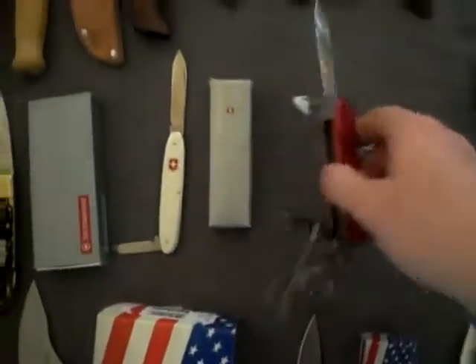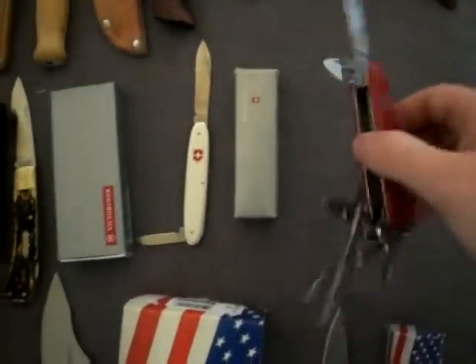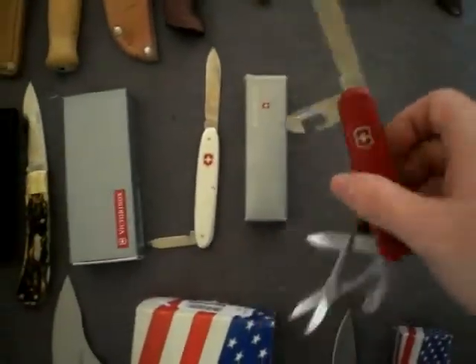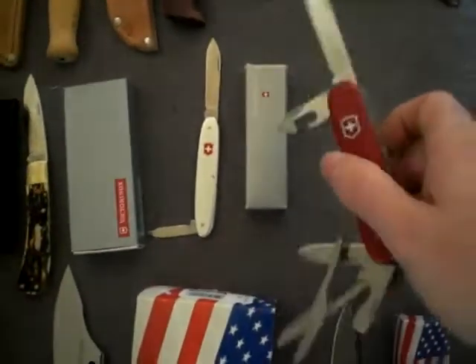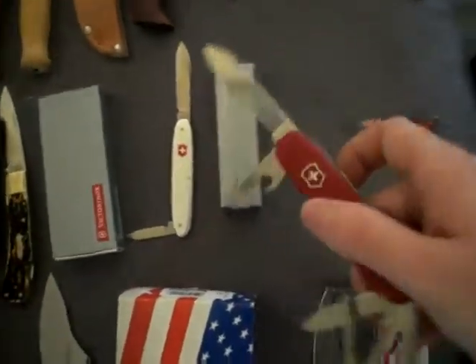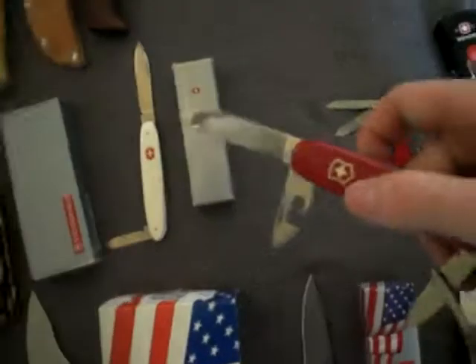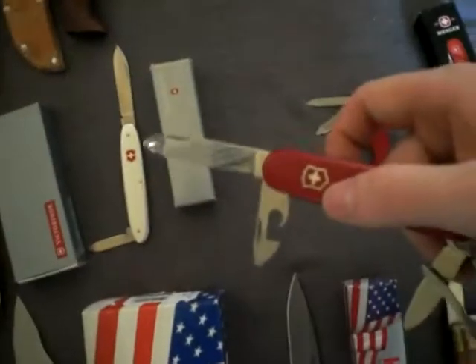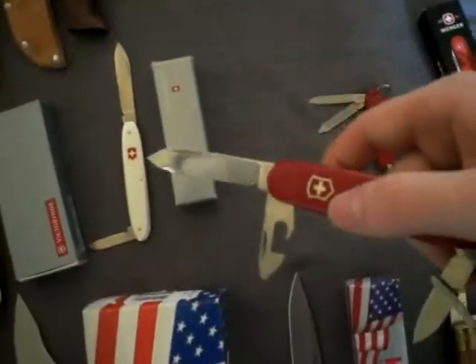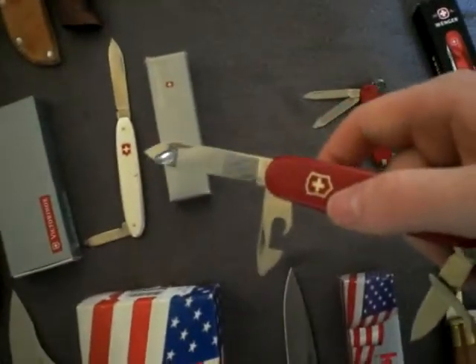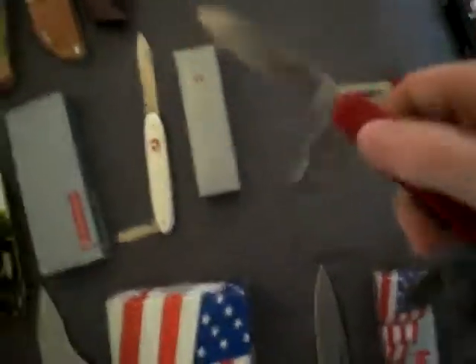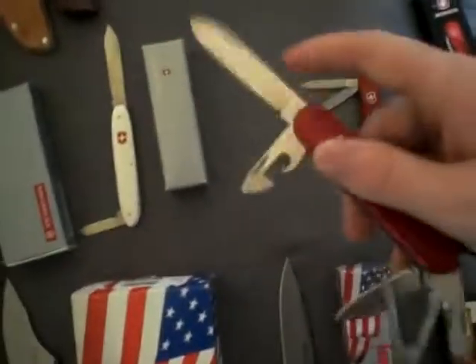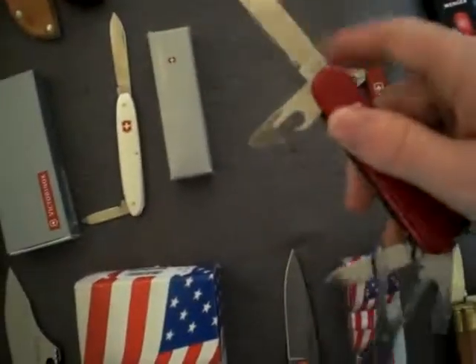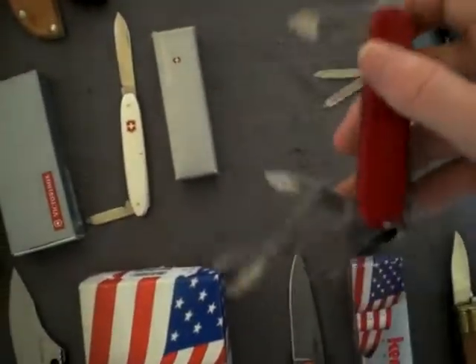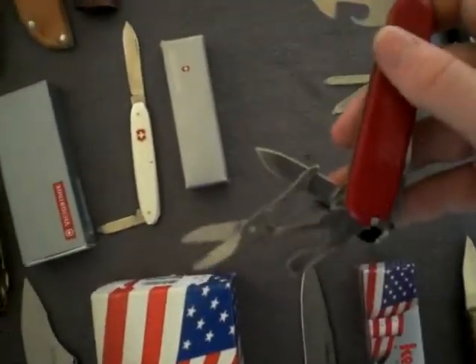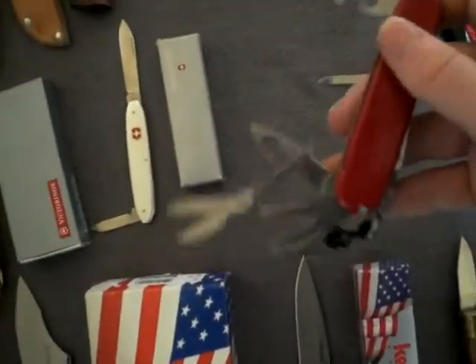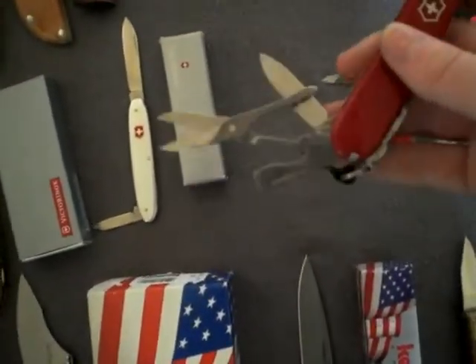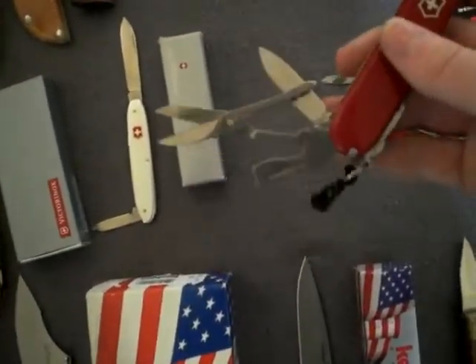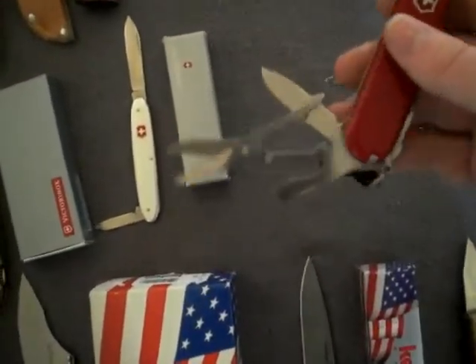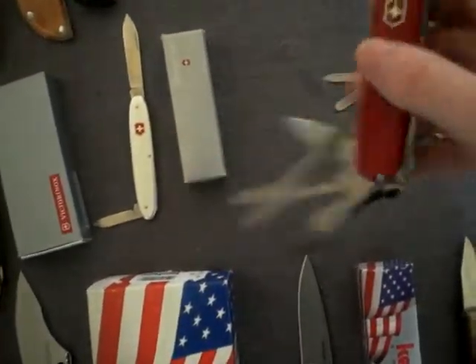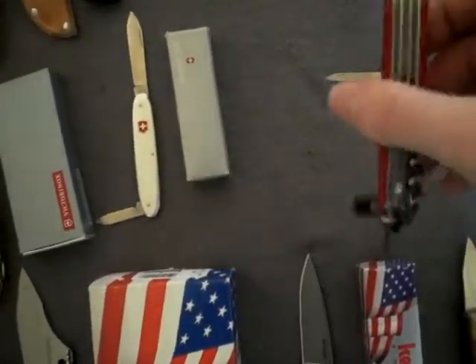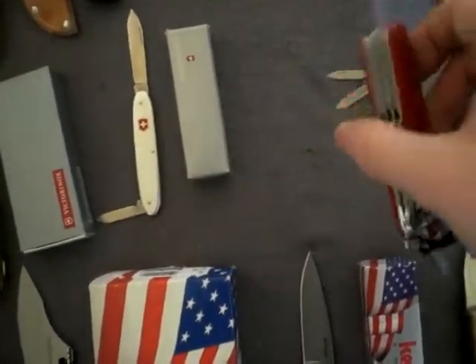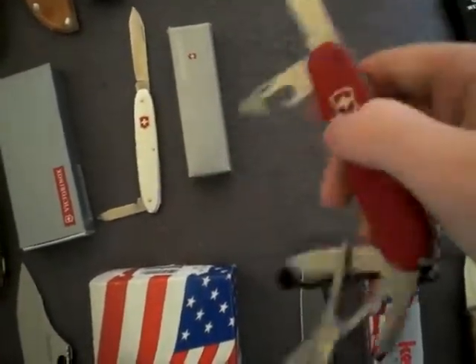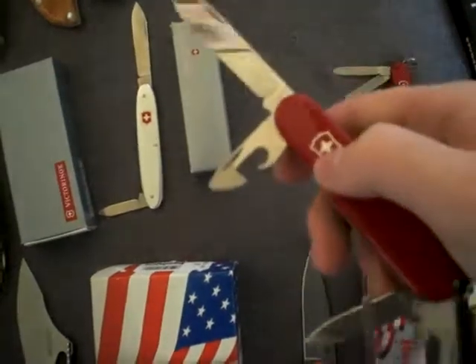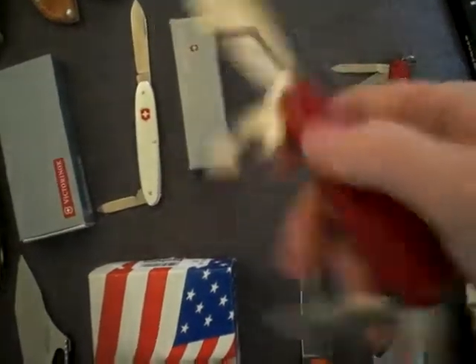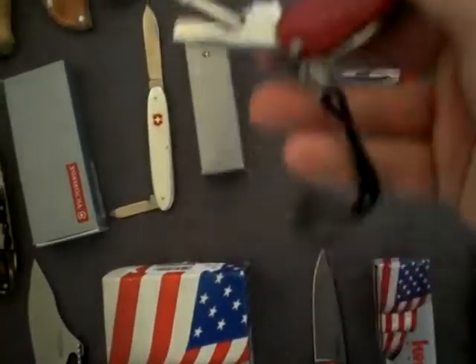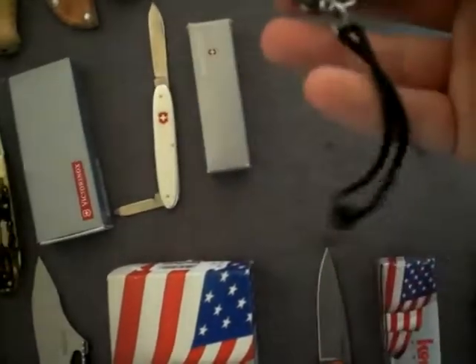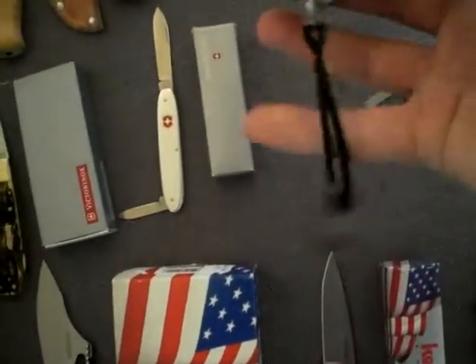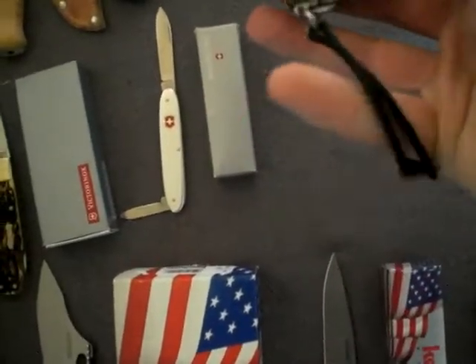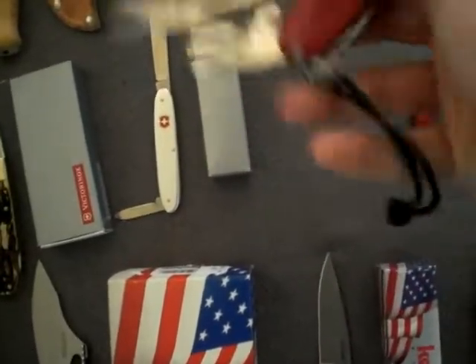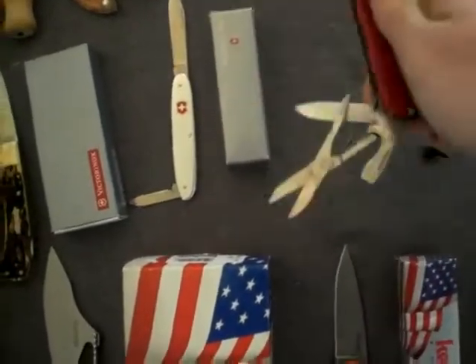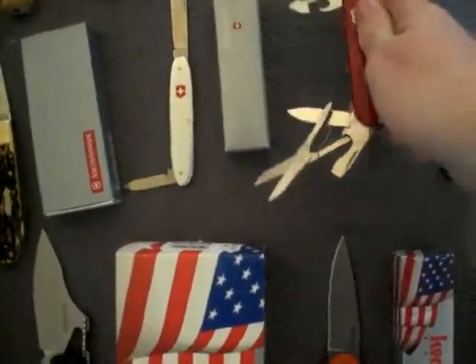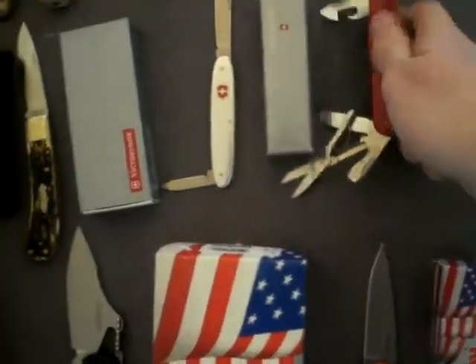This is my Victorinox Climber, with the blade, small blade, scissors, and the other good stuff. I put a lanyard on it, which I made myself.